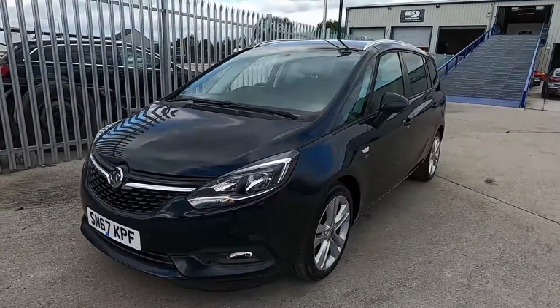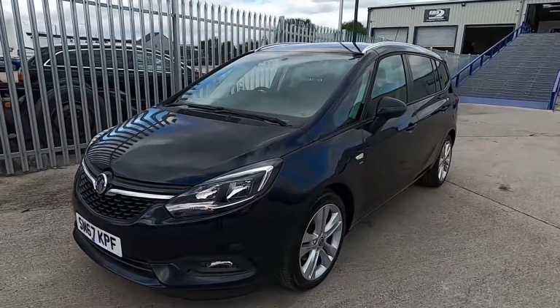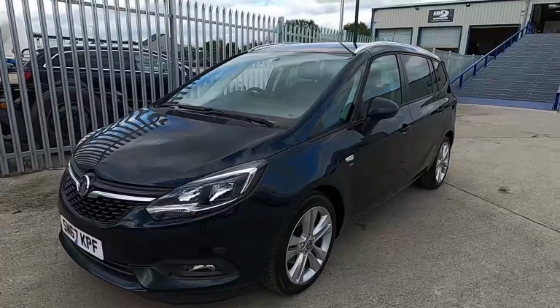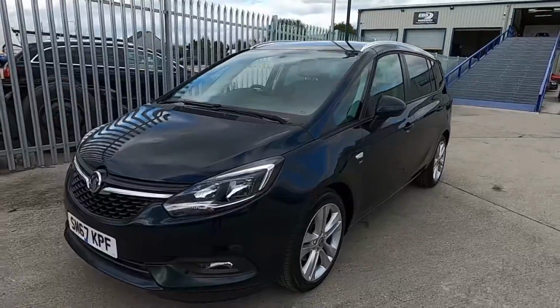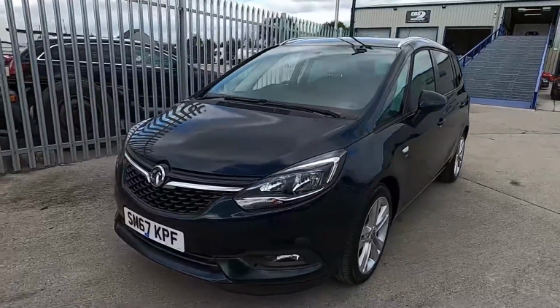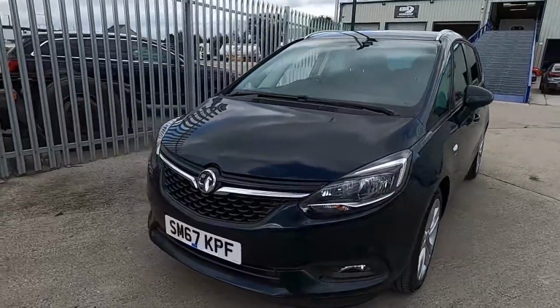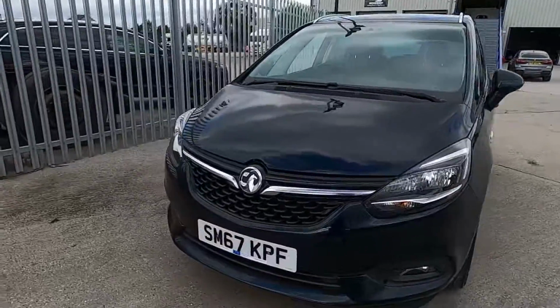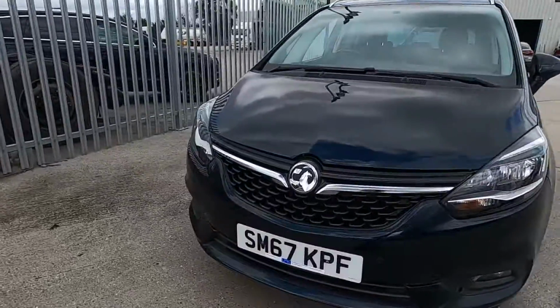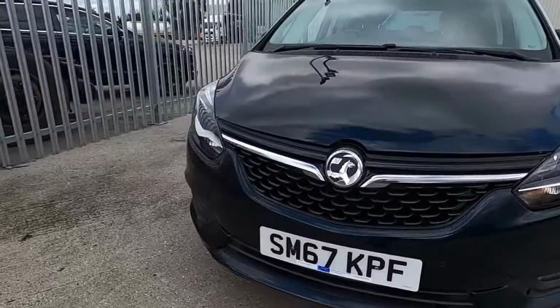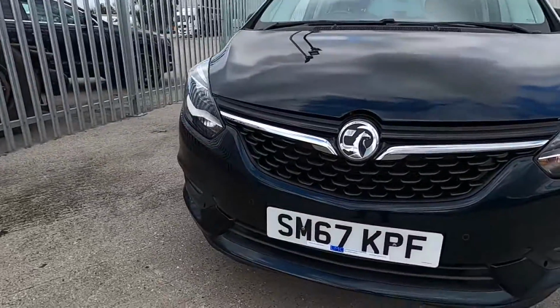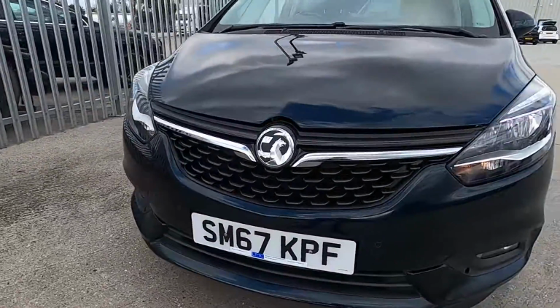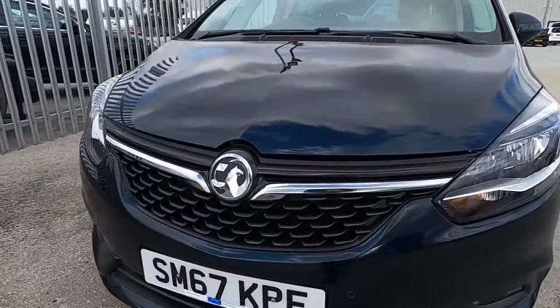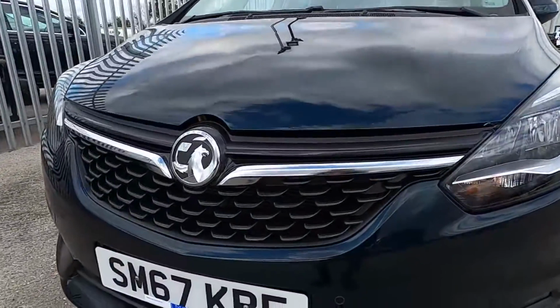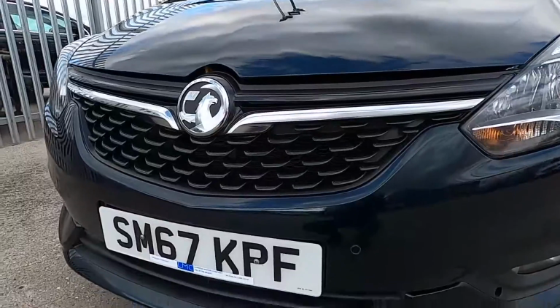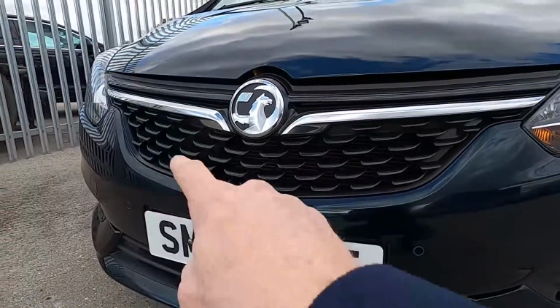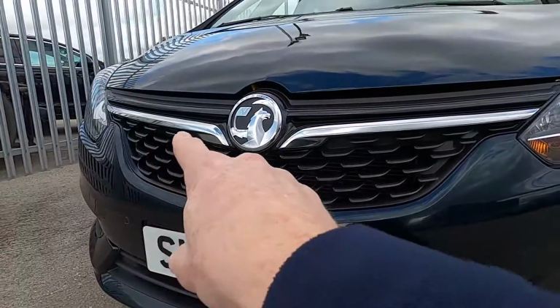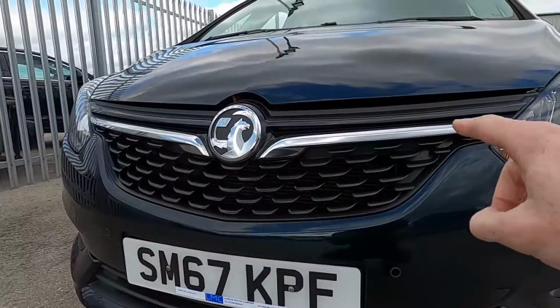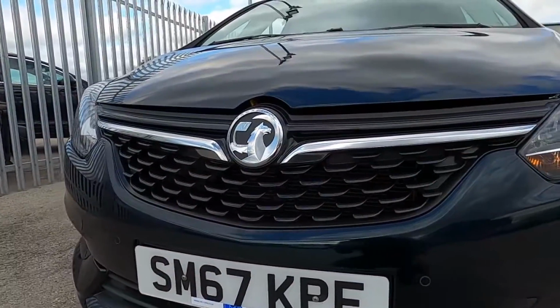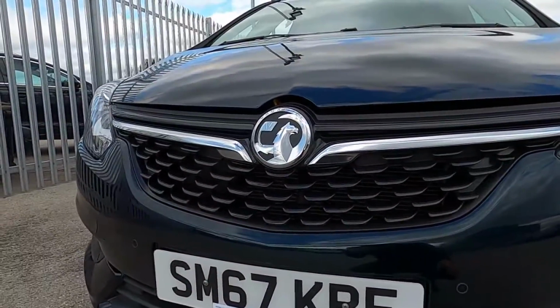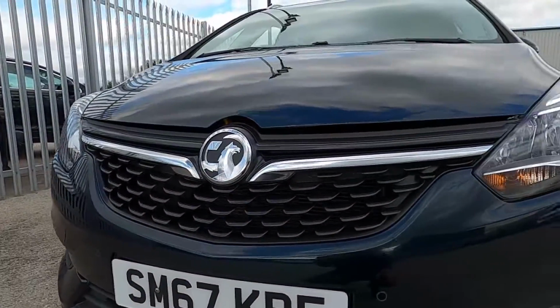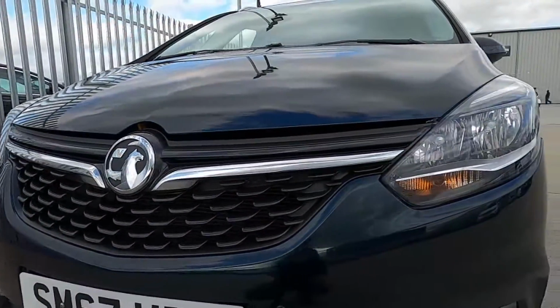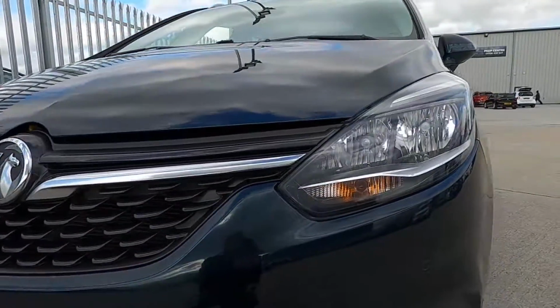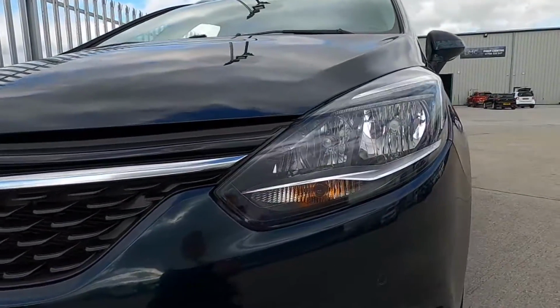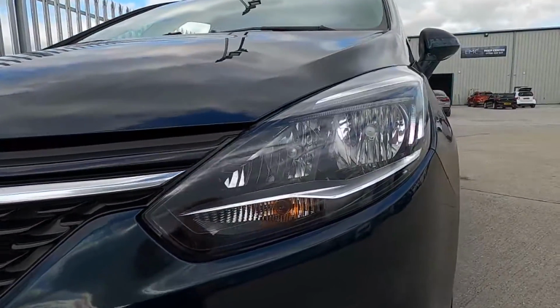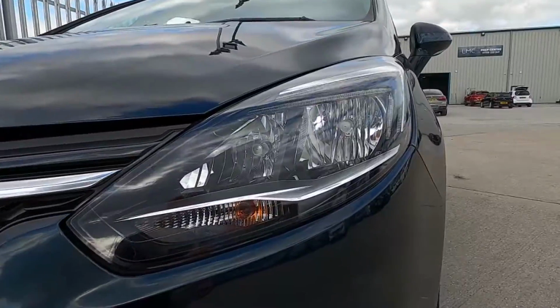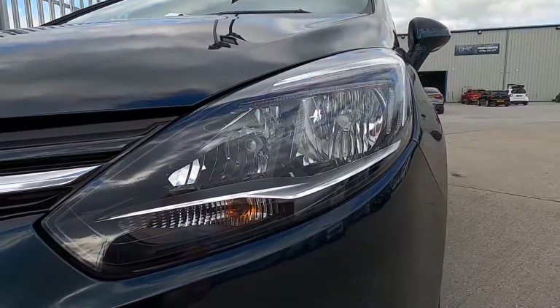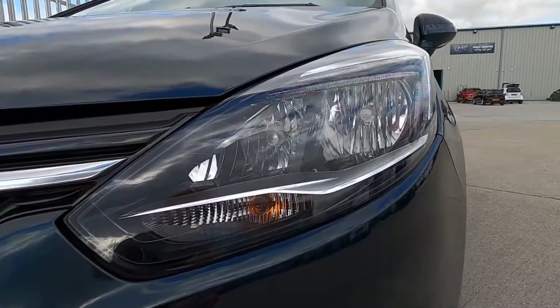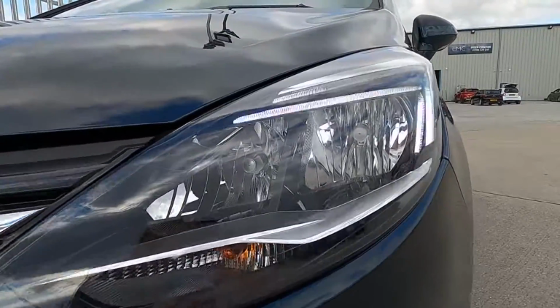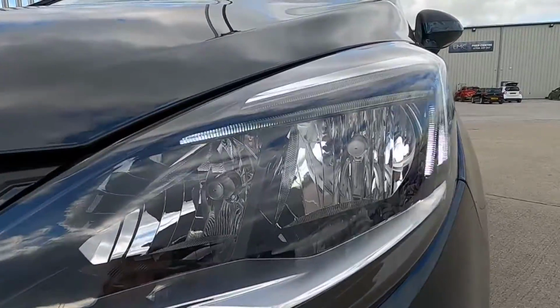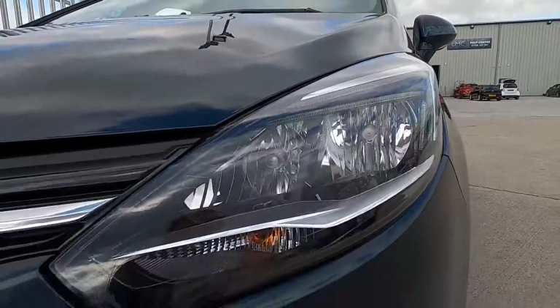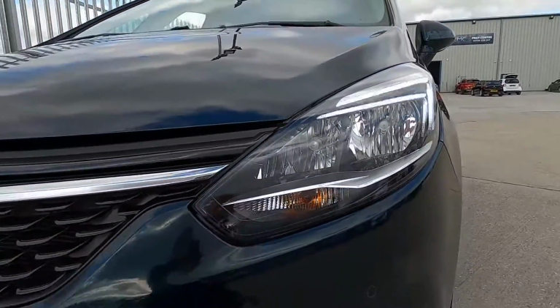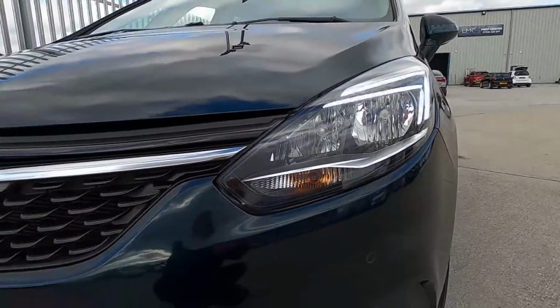At the front this Vauxhall has parking sensors and you've also got chrome that runs along the upper section of the front grille. There's also daytime running lights — the lights are flickering on camera but it's not like that in person.